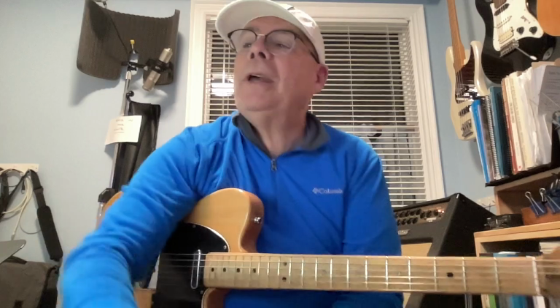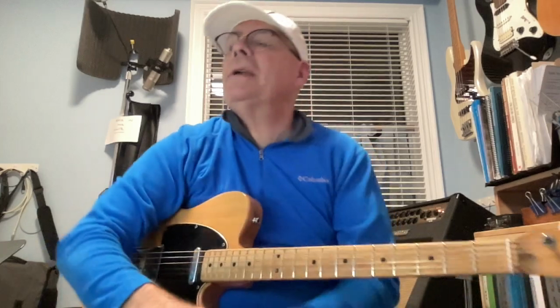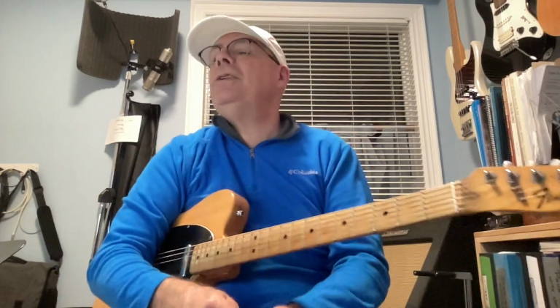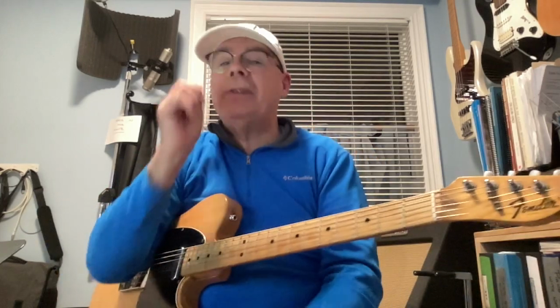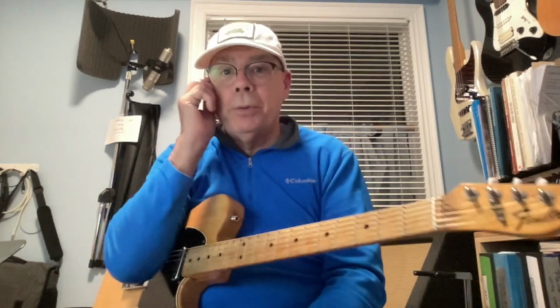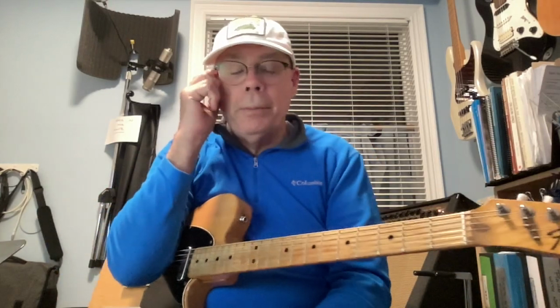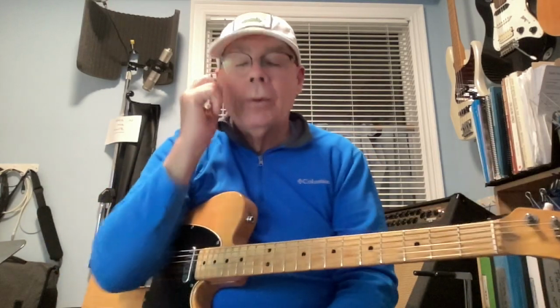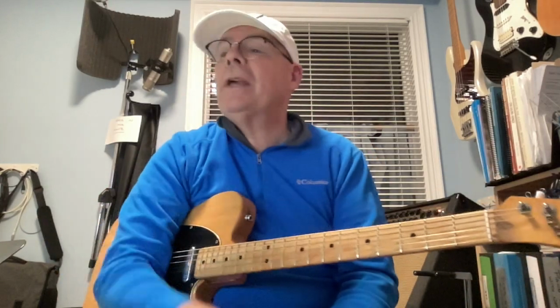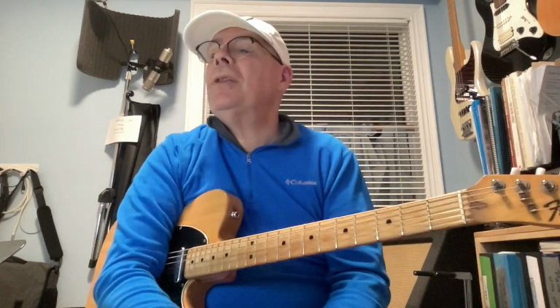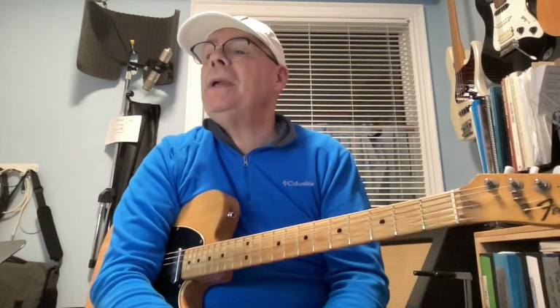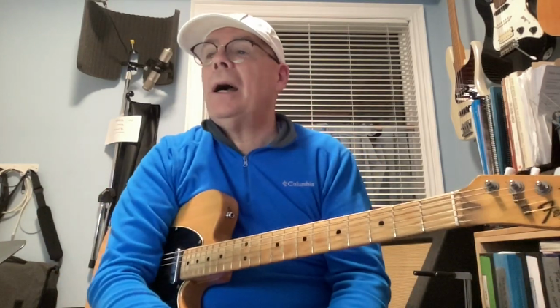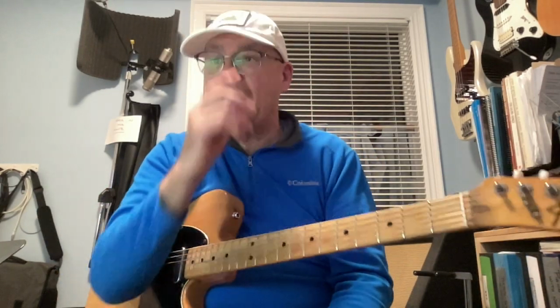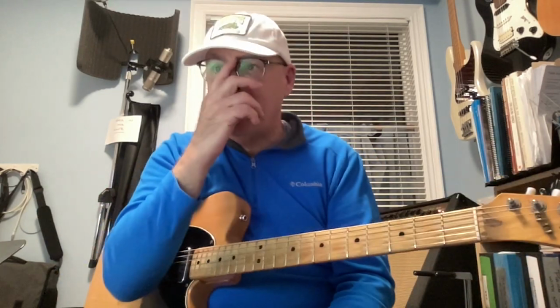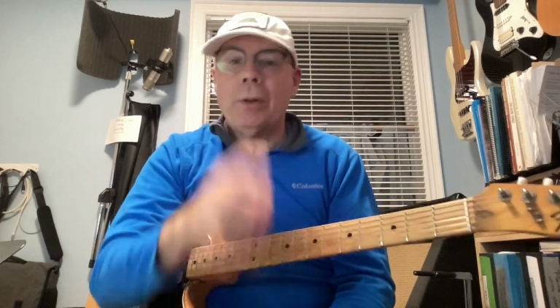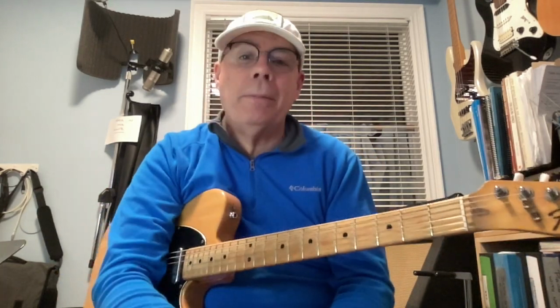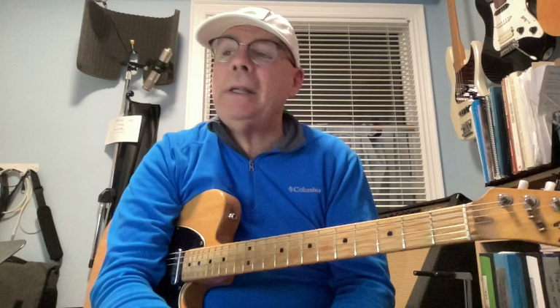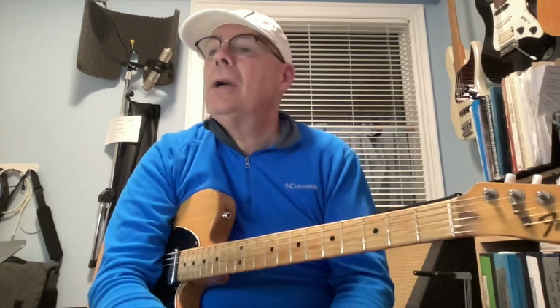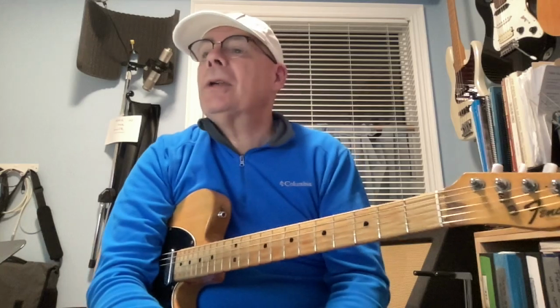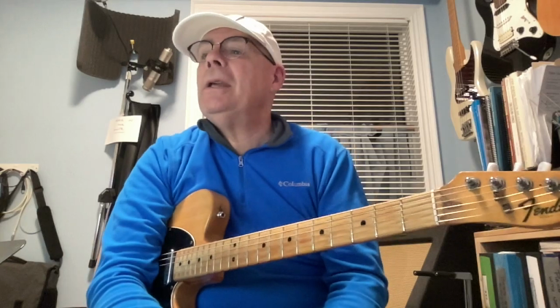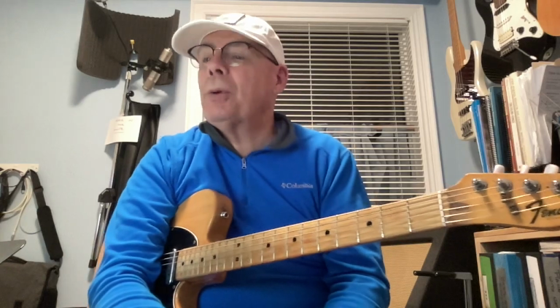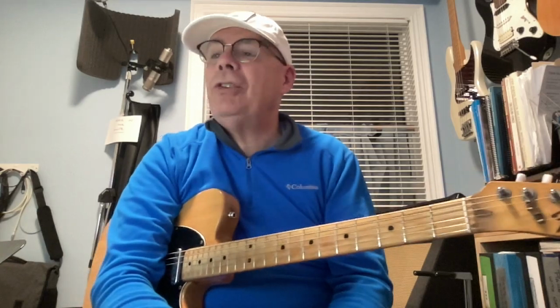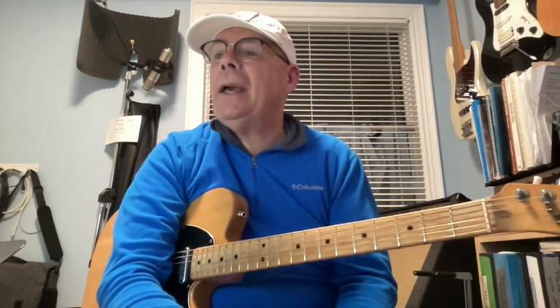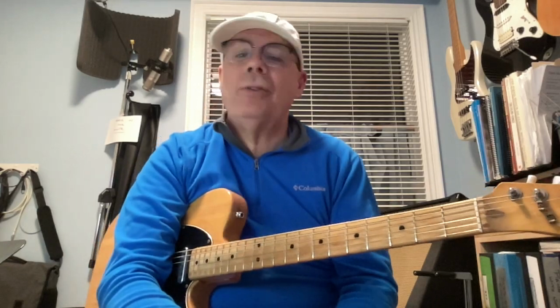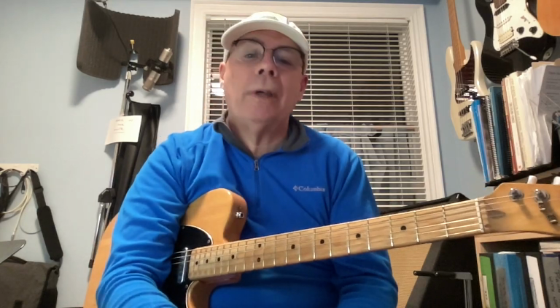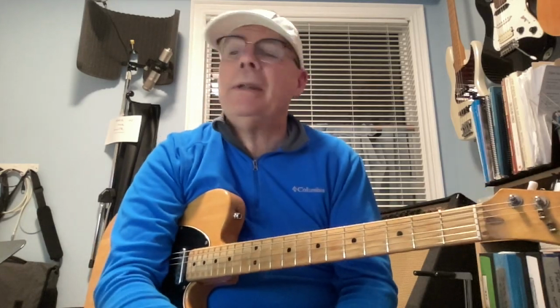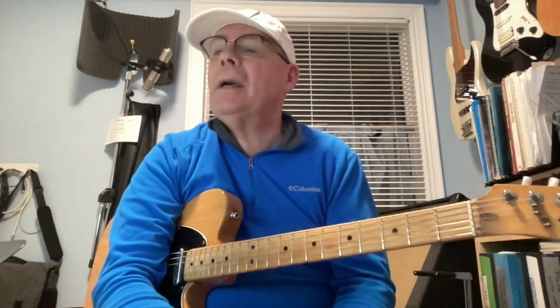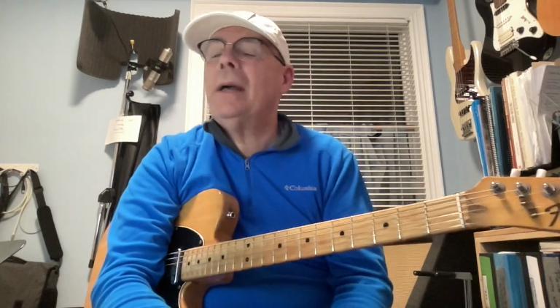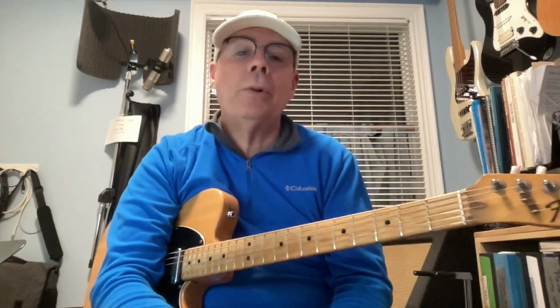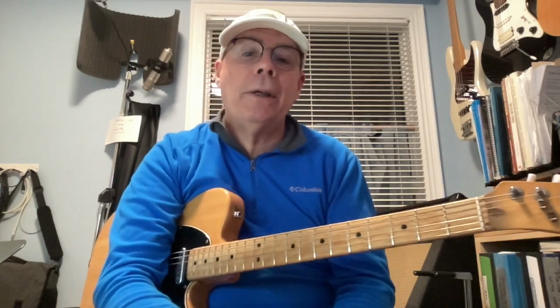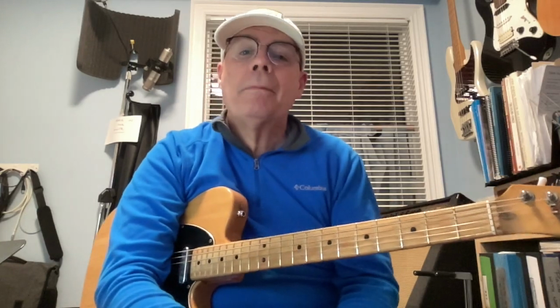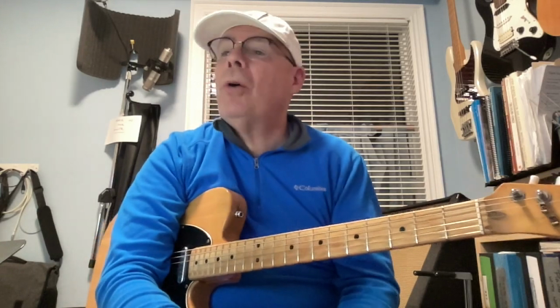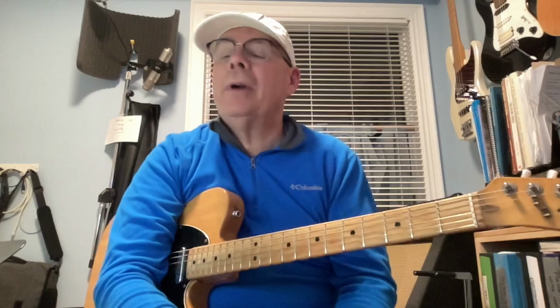We're going to take a look at the Jazz Standard Blue Room. We're going to look at three aspects of it: the melody, the chord progression, and also look at soloing over it.